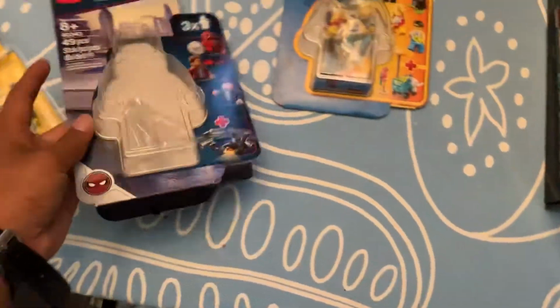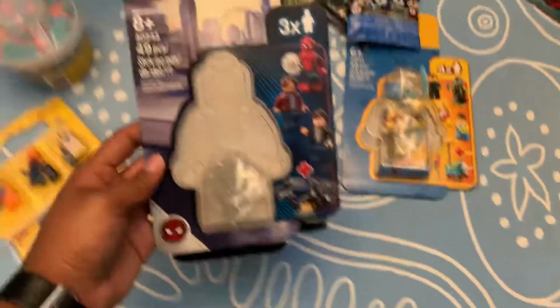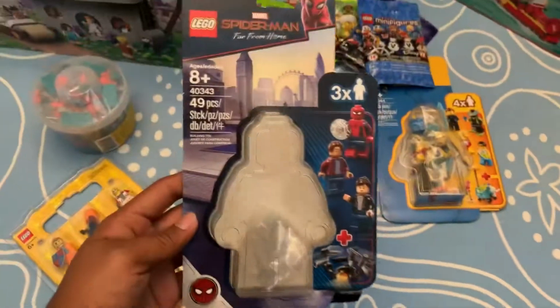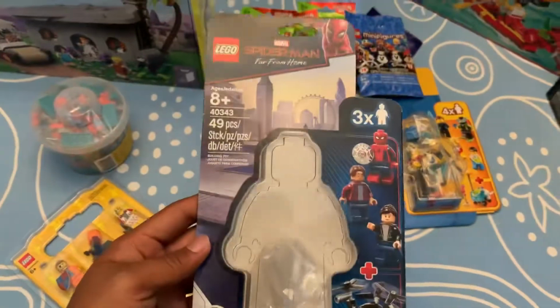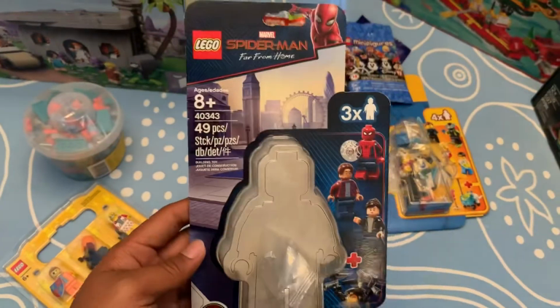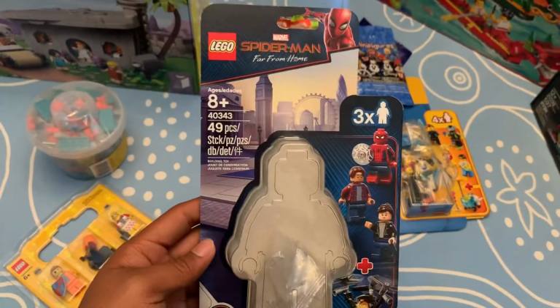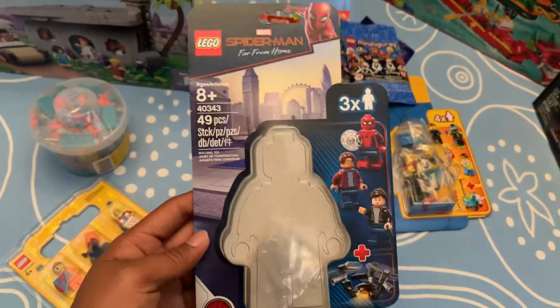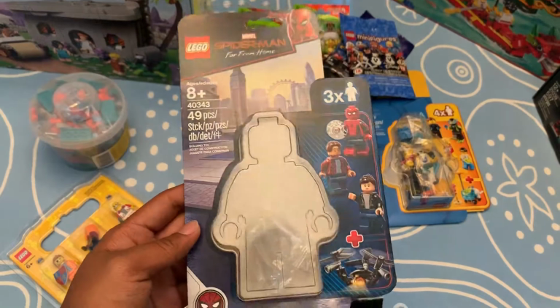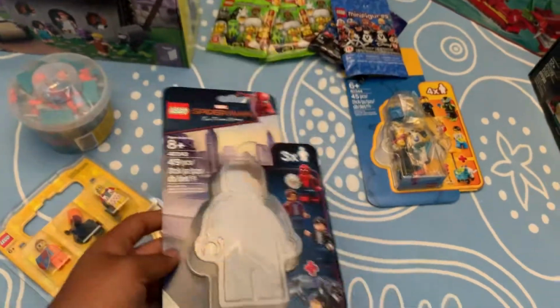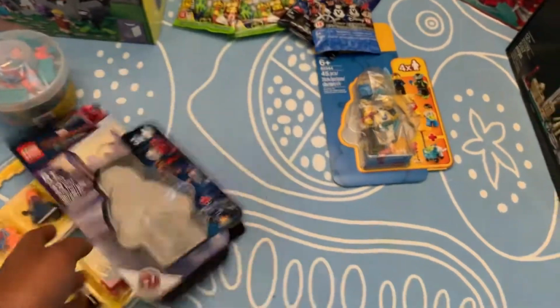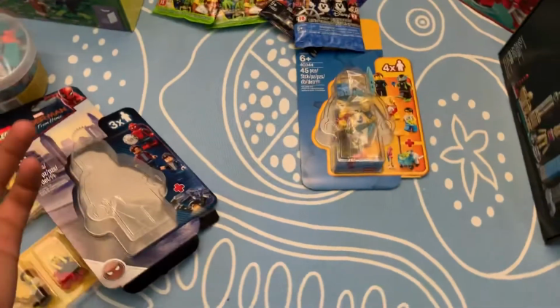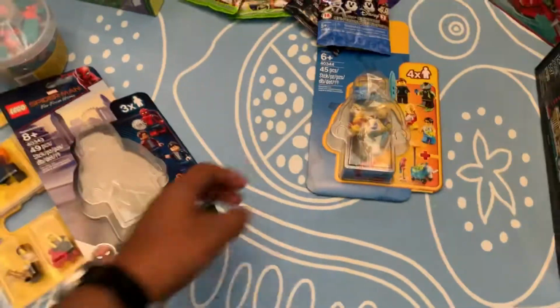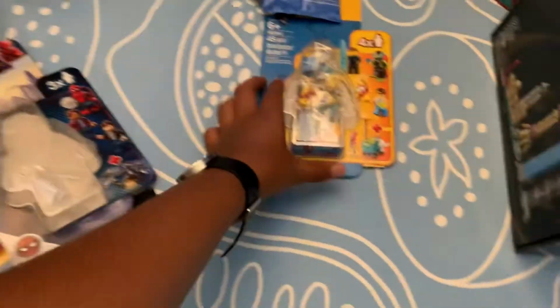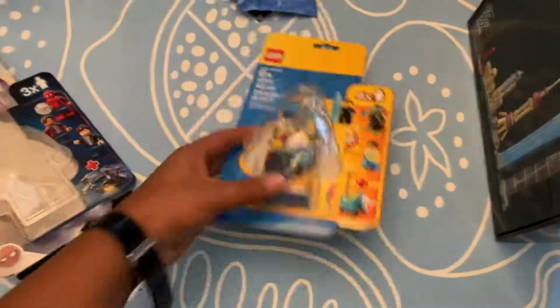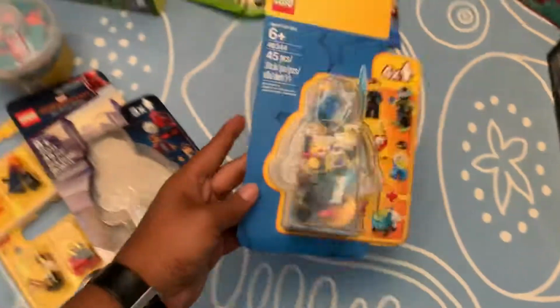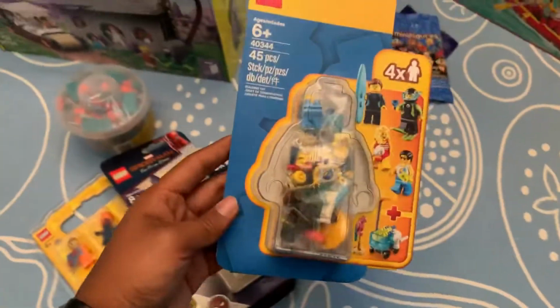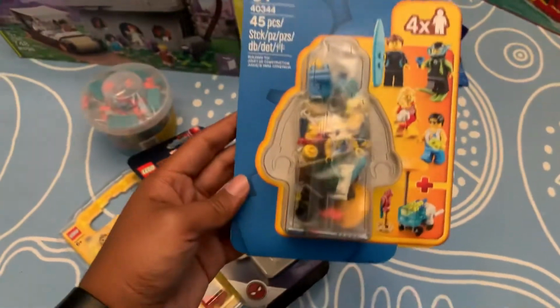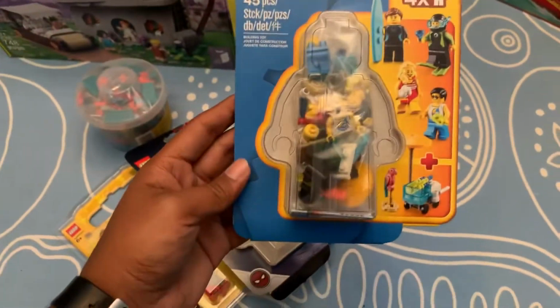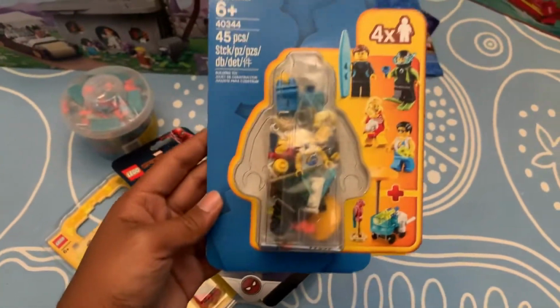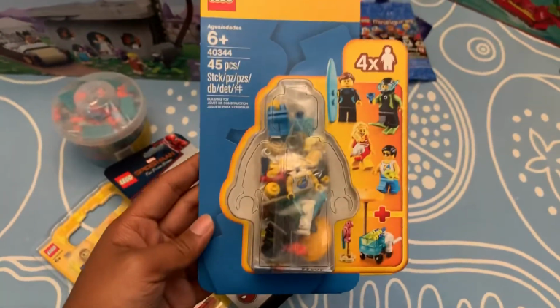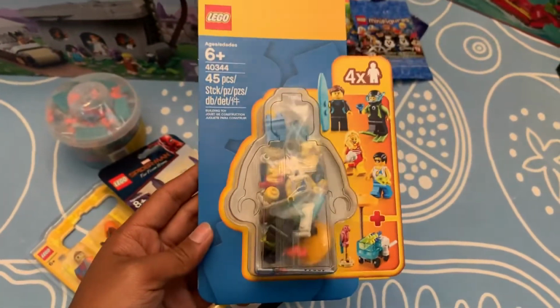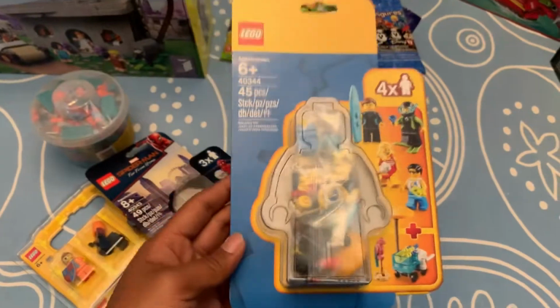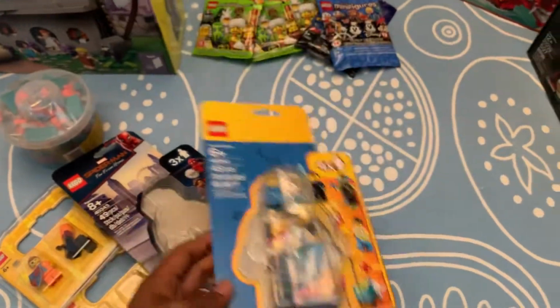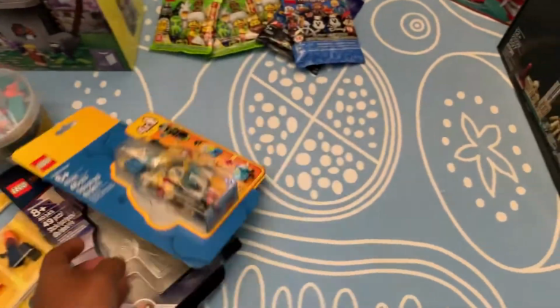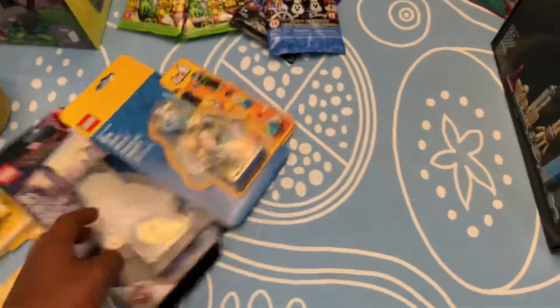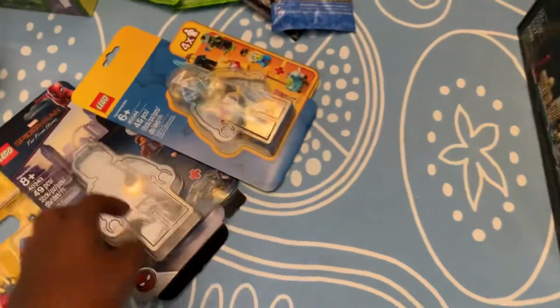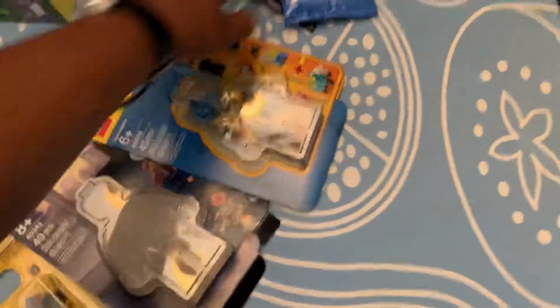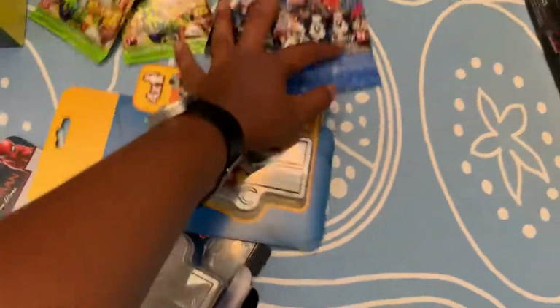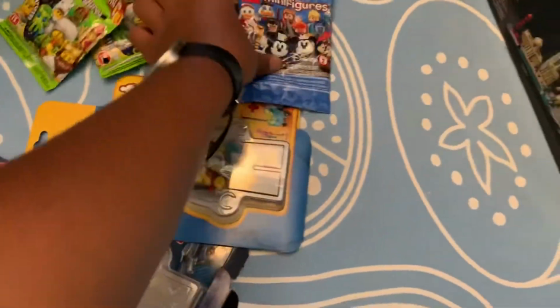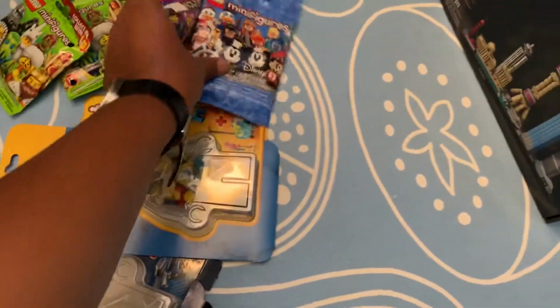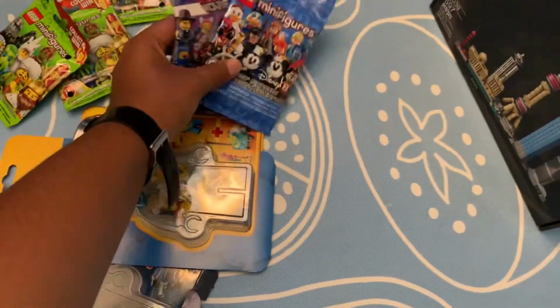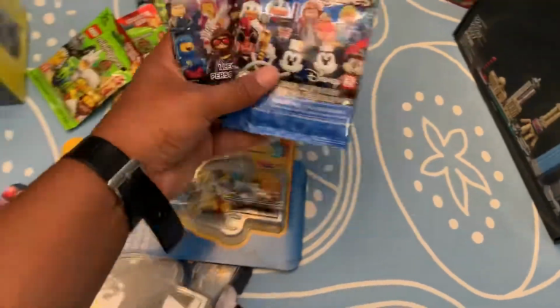I also got the Spider-Man Minifigure pack — I've already built it, actually. I've built a couple of these sets already. I also got the Summer Celebration Minifigure pack, which I haven't built yet. And then I got some Minifigure packets — these were from Bricklink.